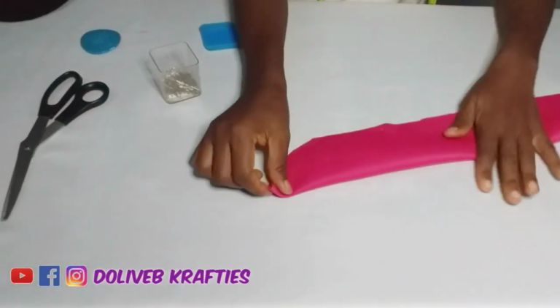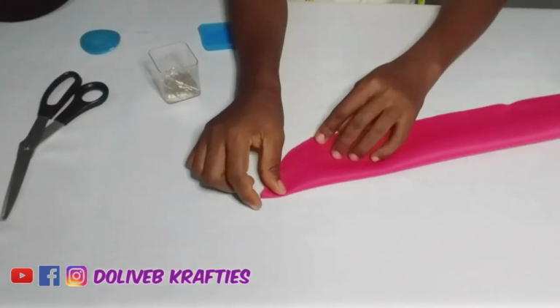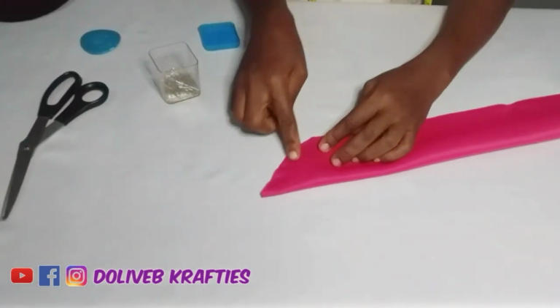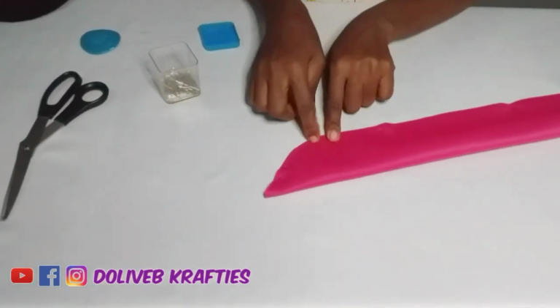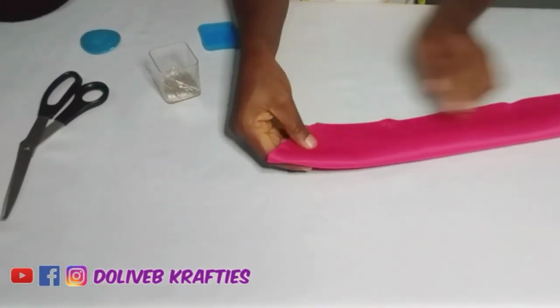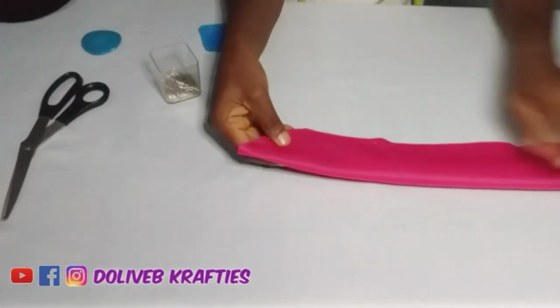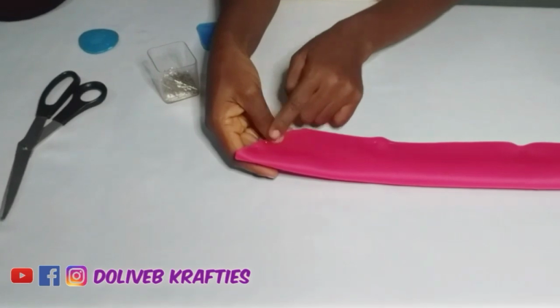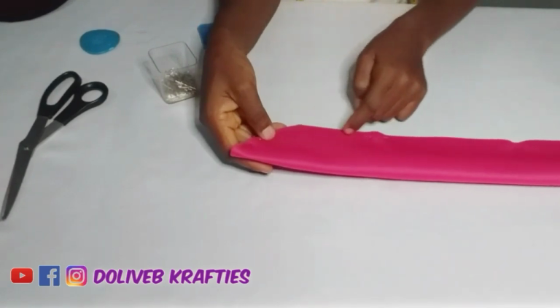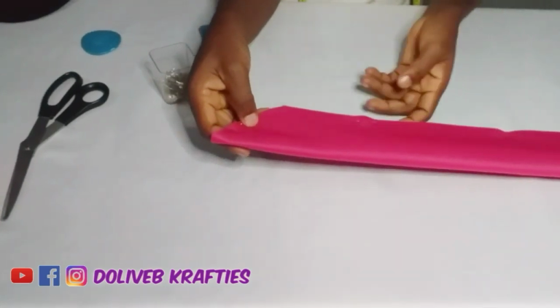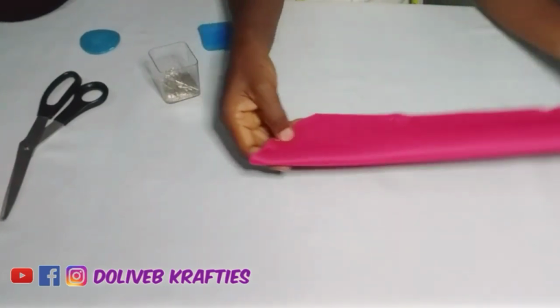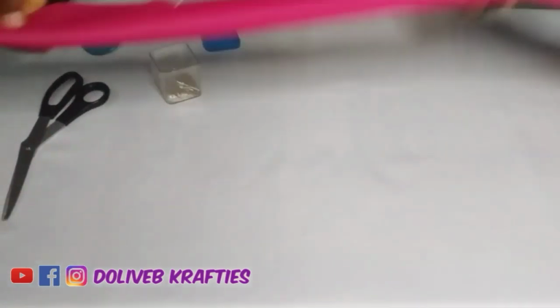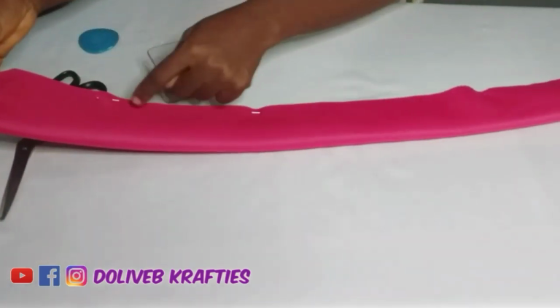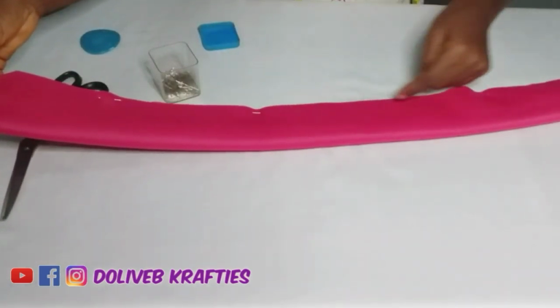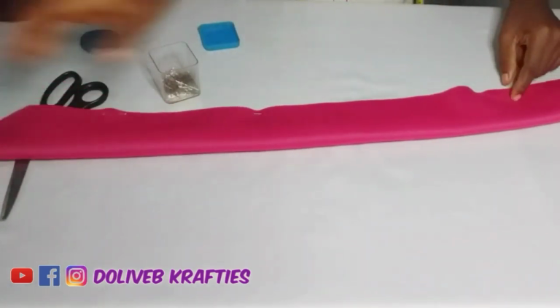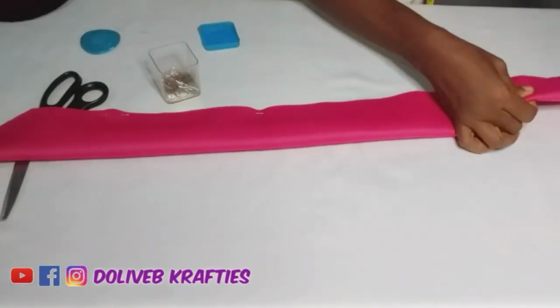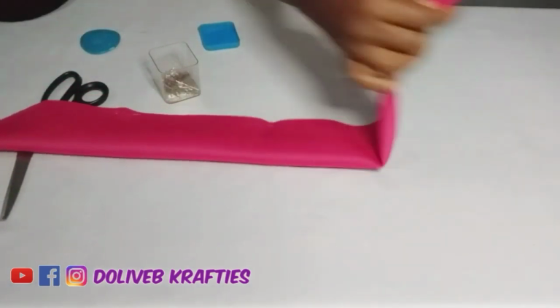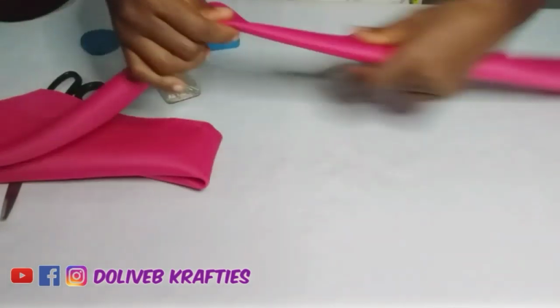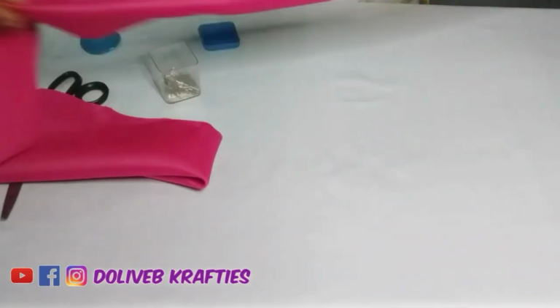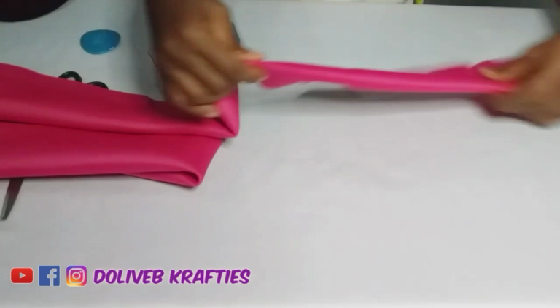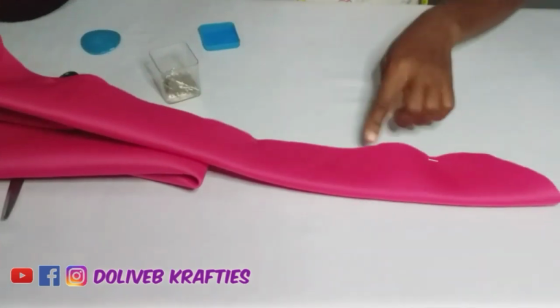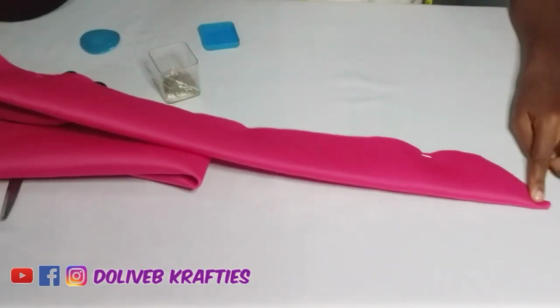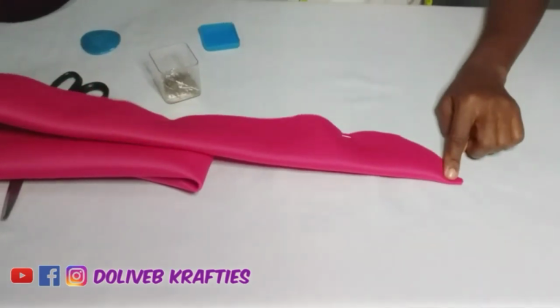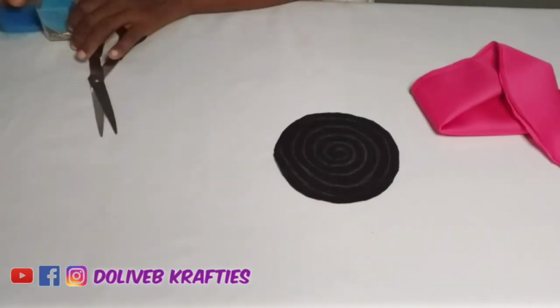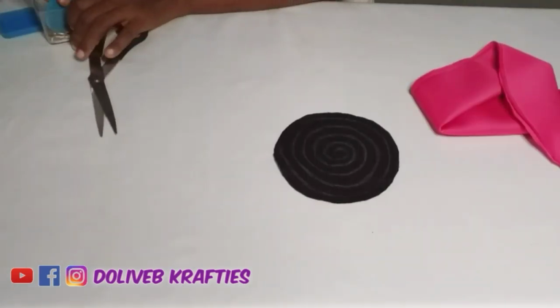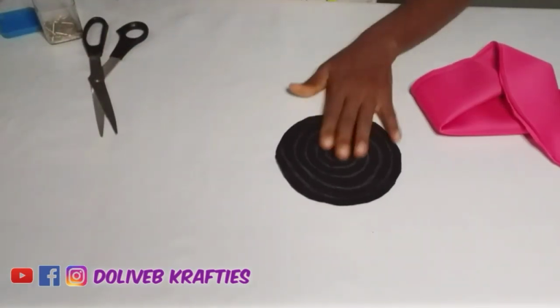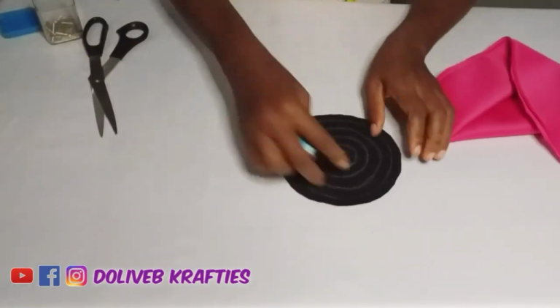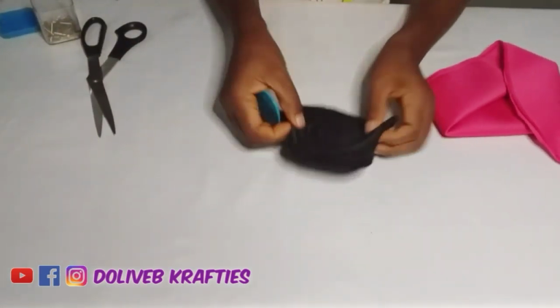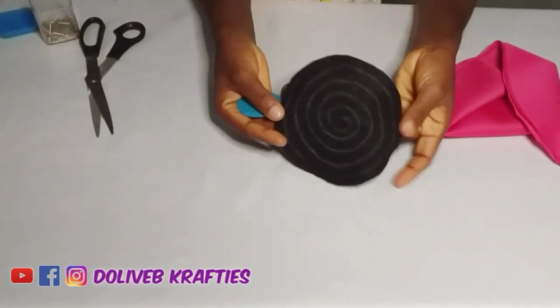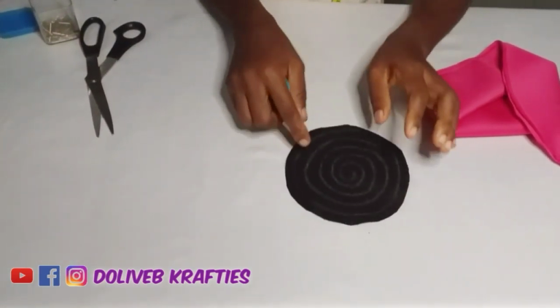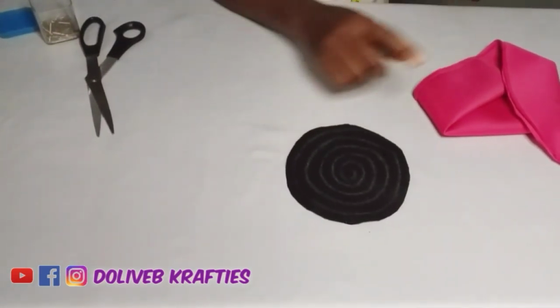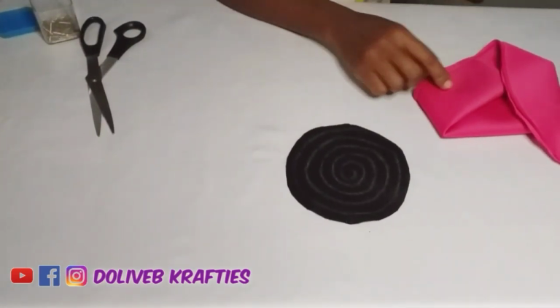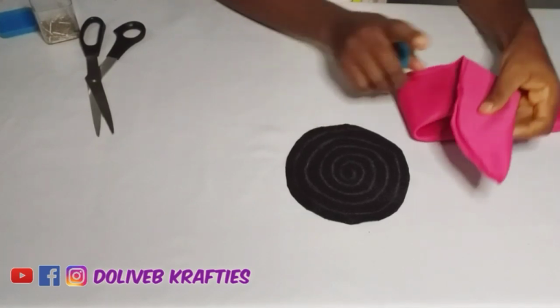Now I'm going to take it to my sewing machine and stitch from one end to the other end — just to make the fabric stay in place while working.